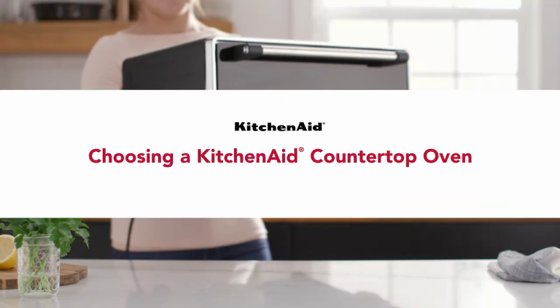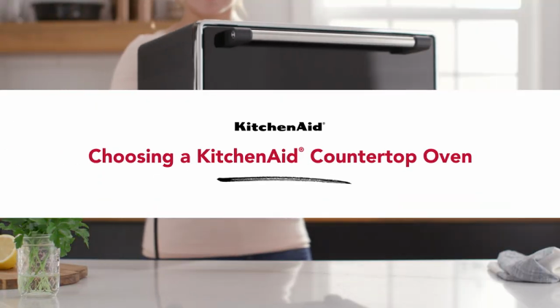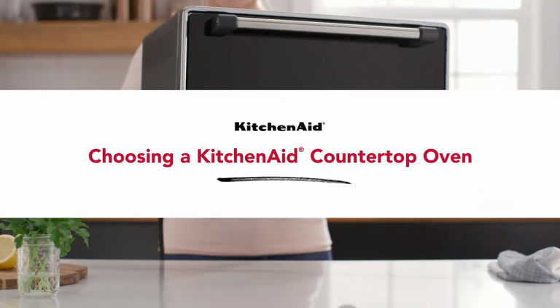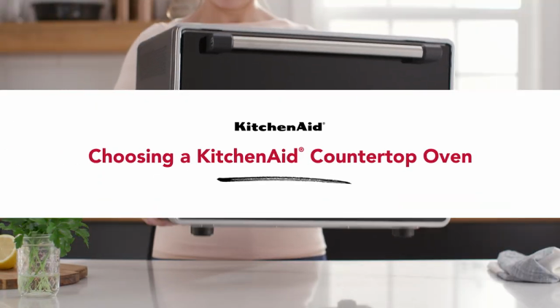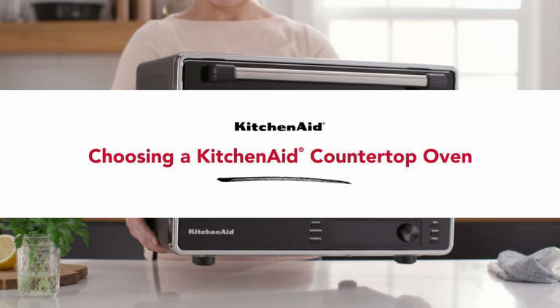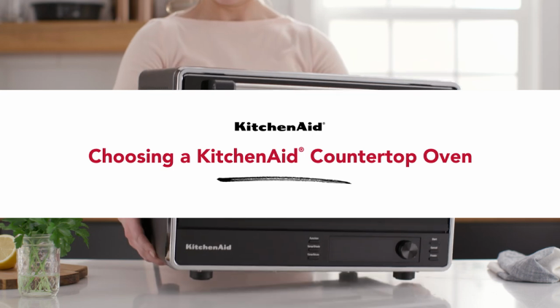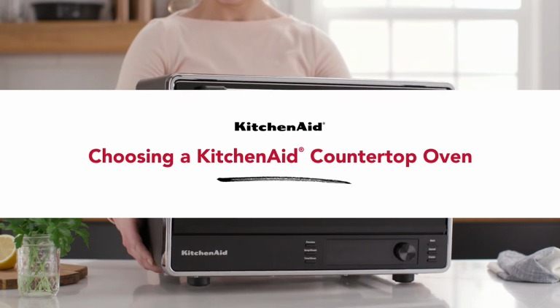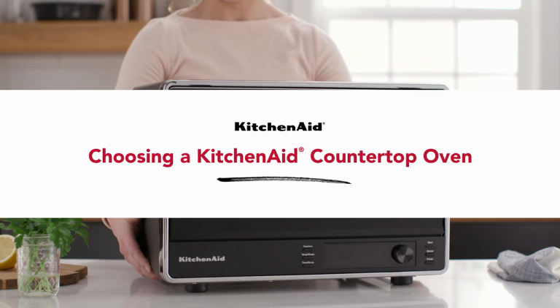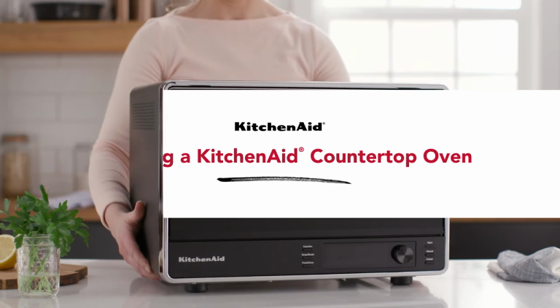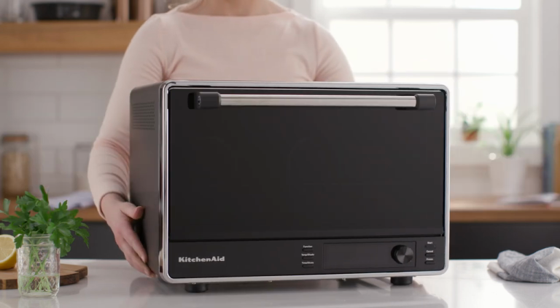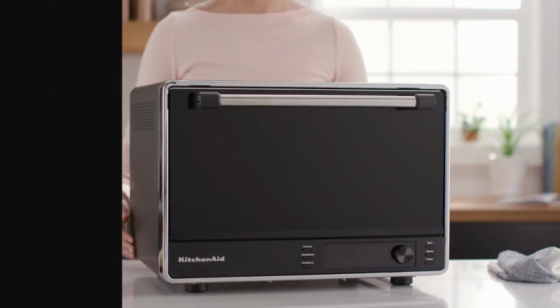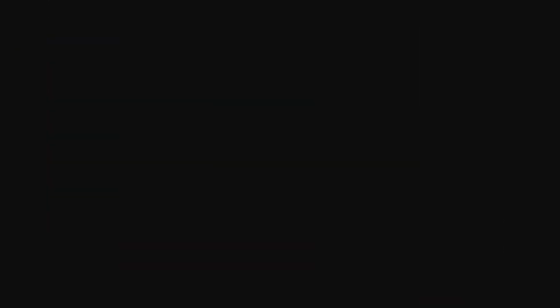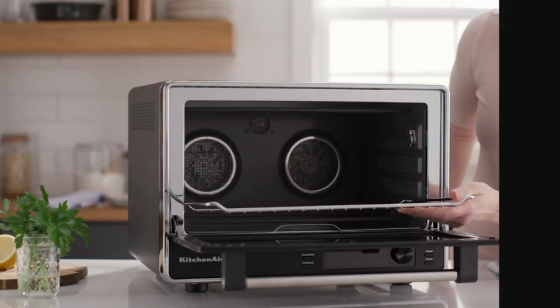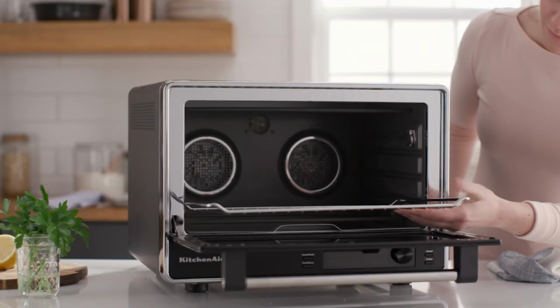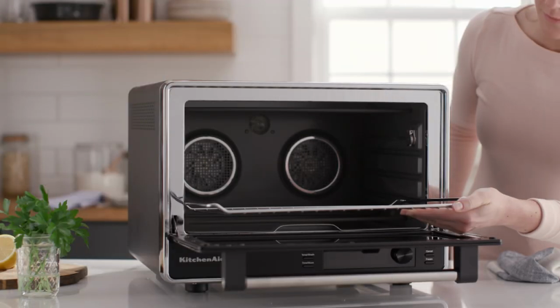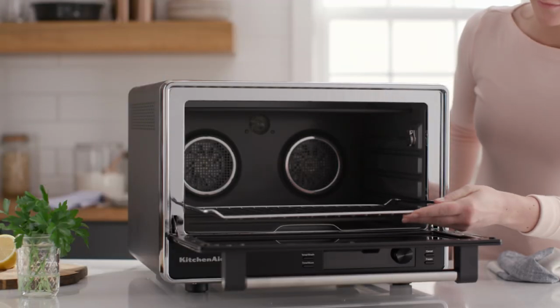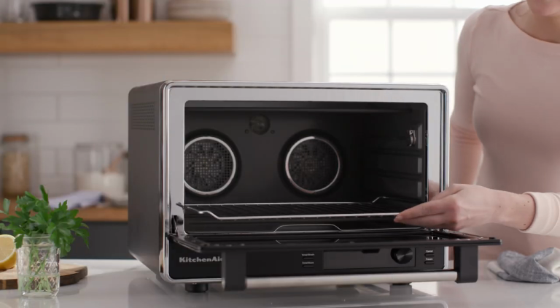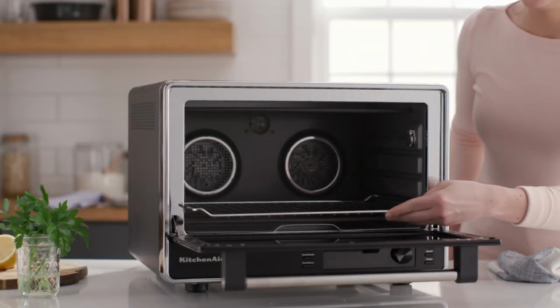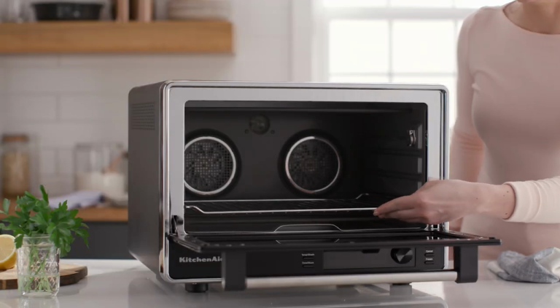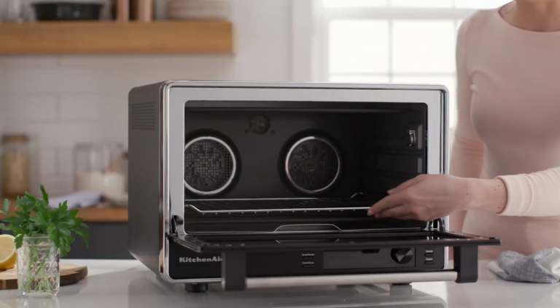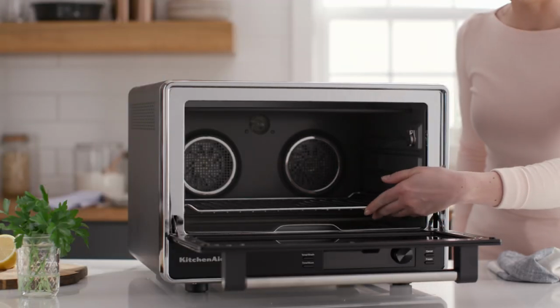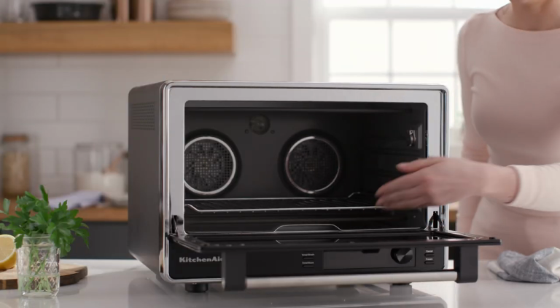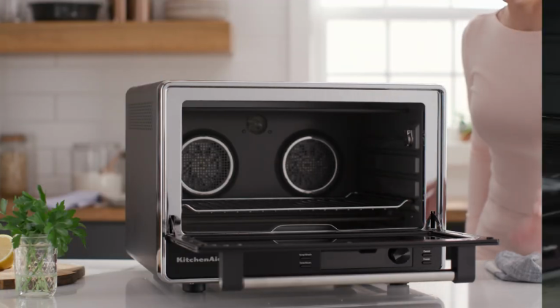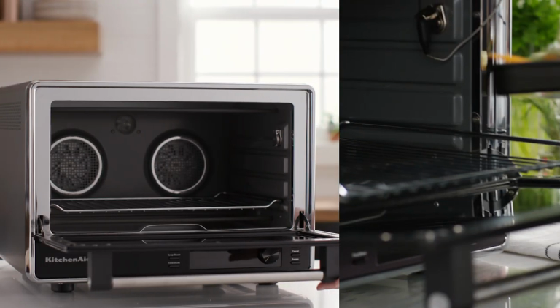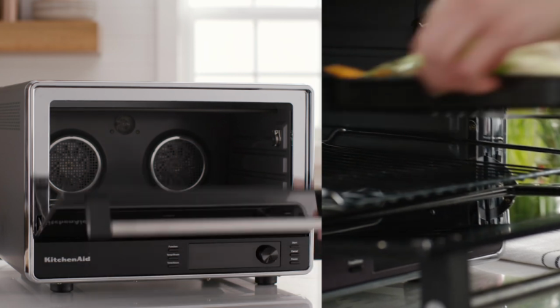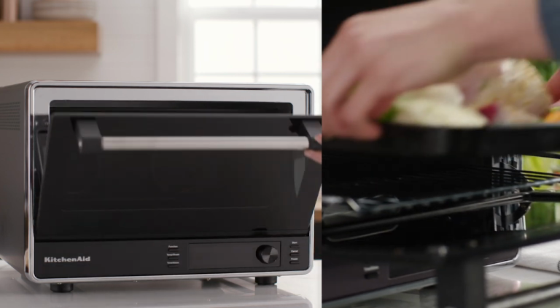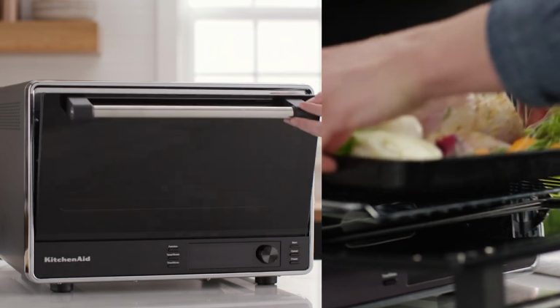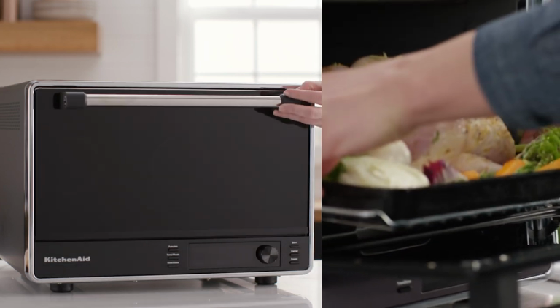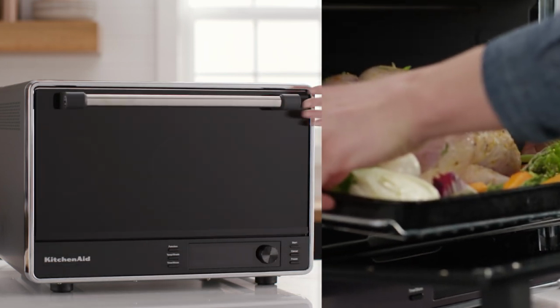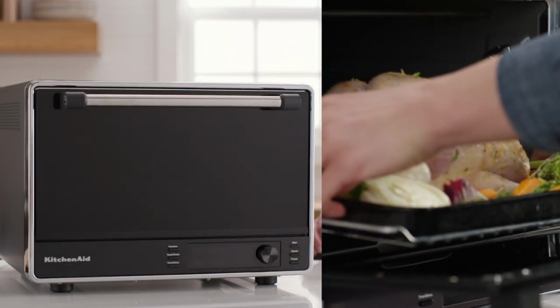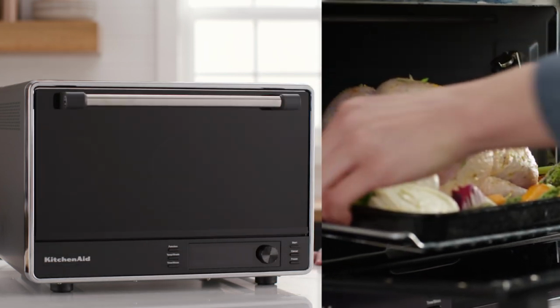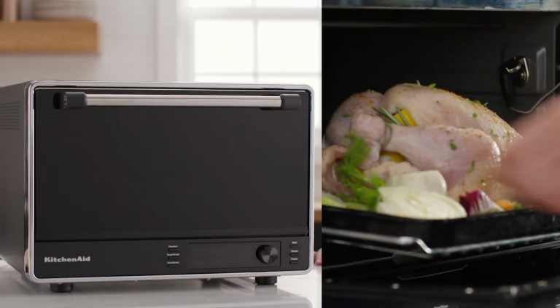Choosing a KitchenAid countertop oven. With KitchenAid countertop ovens, you get full-size oven expertise in a convenient countertop size.